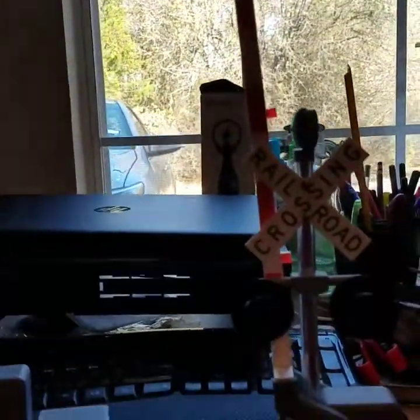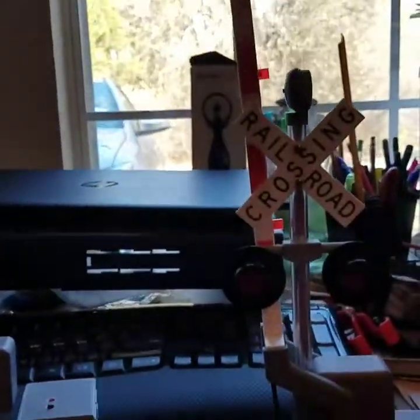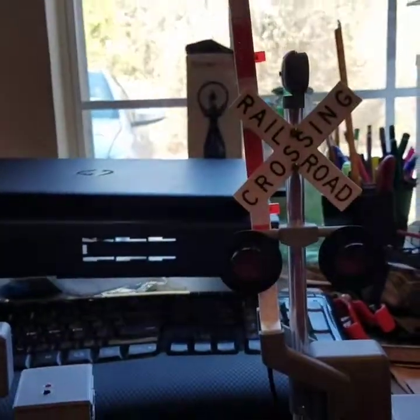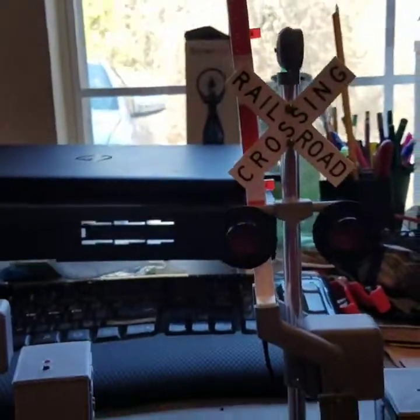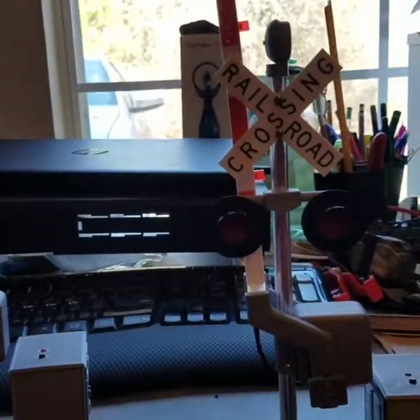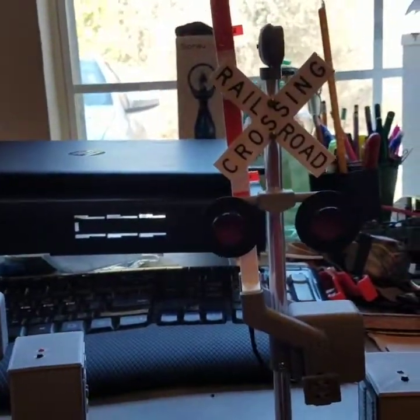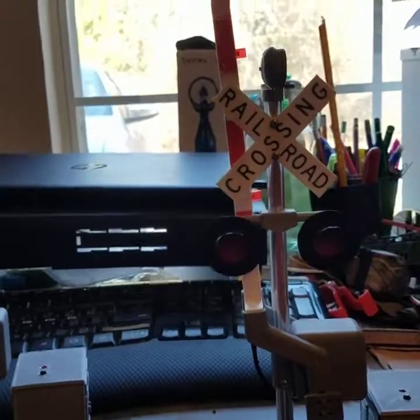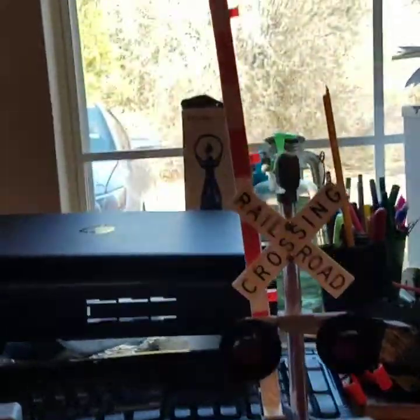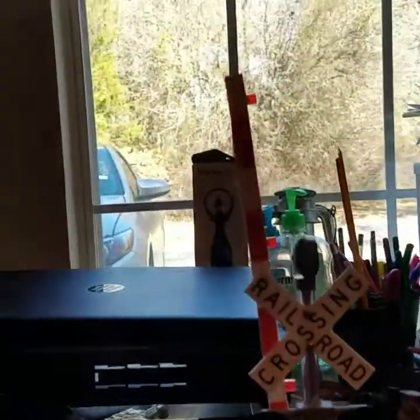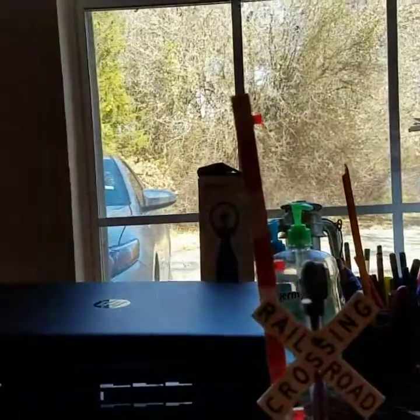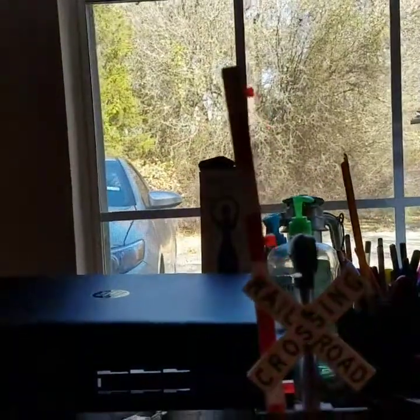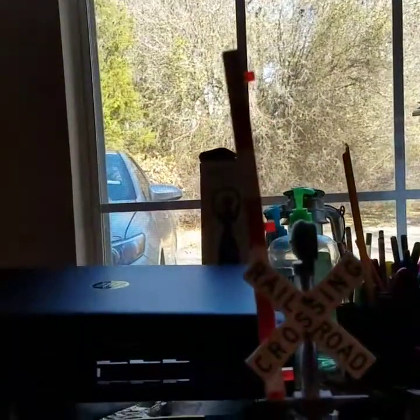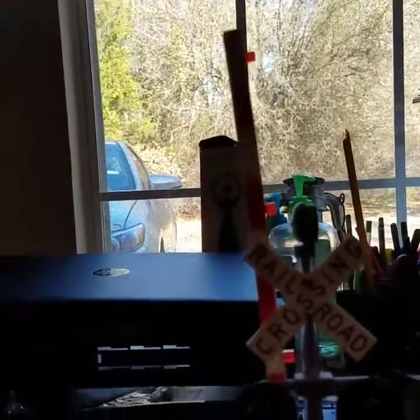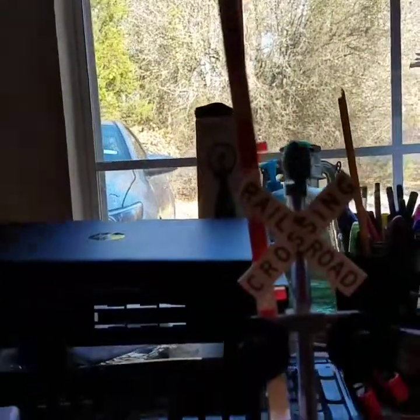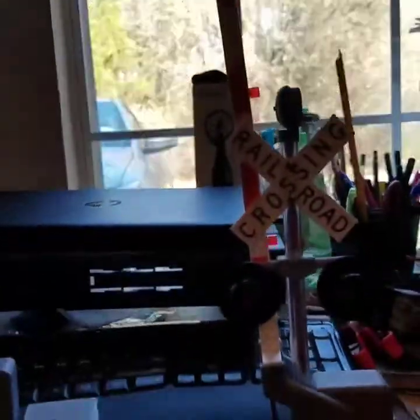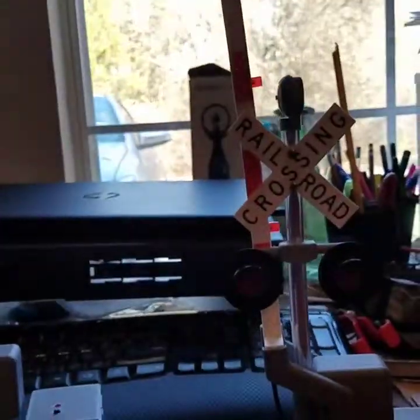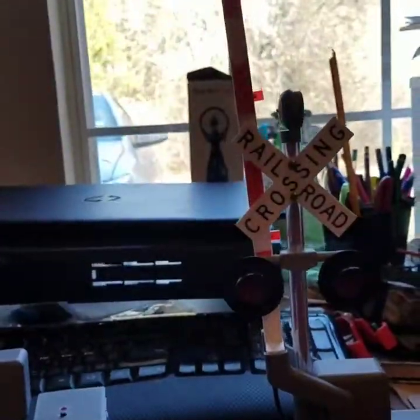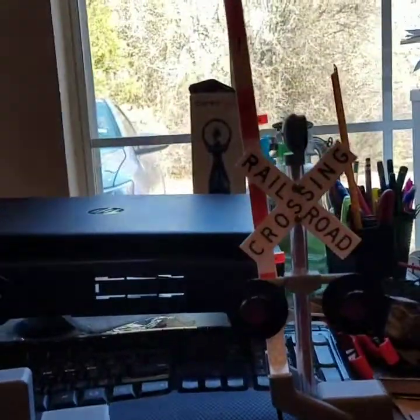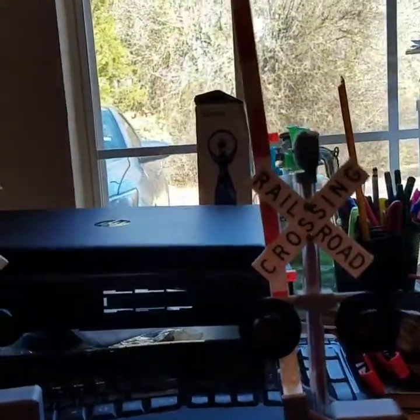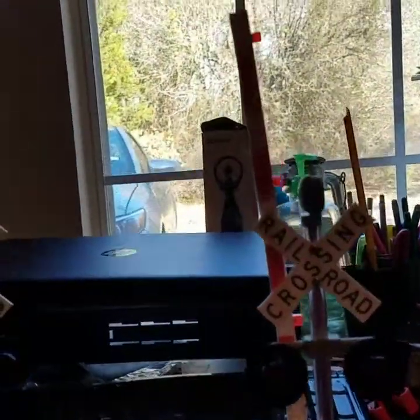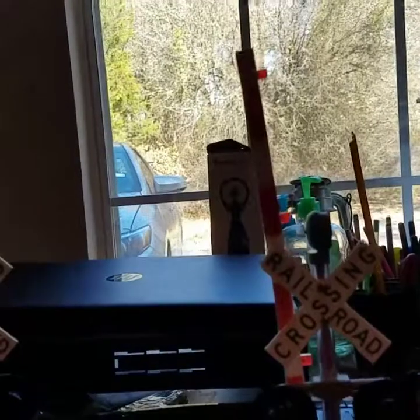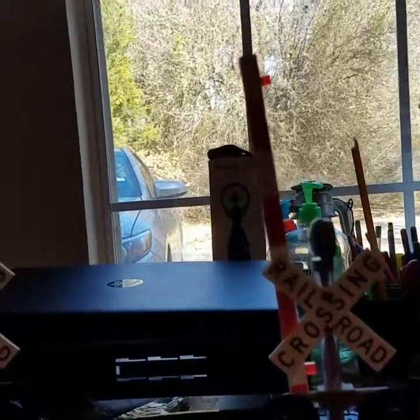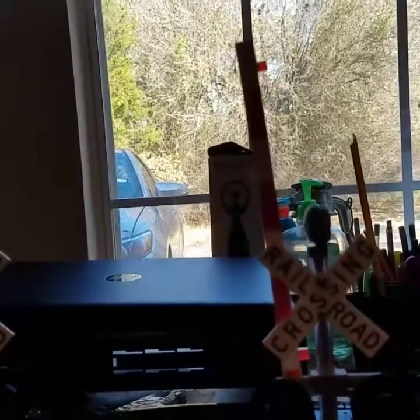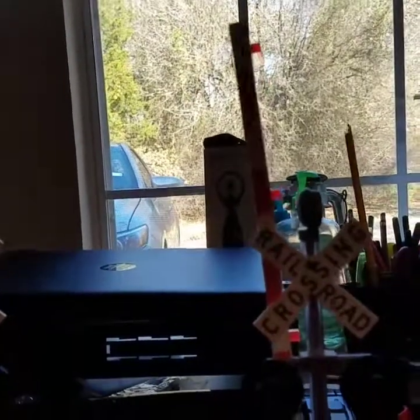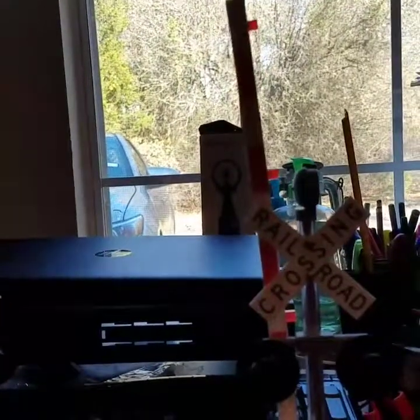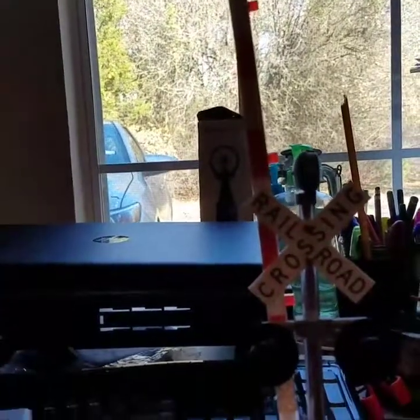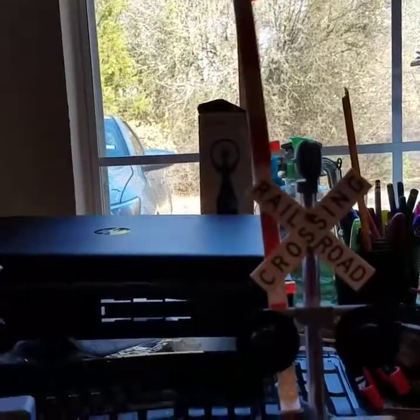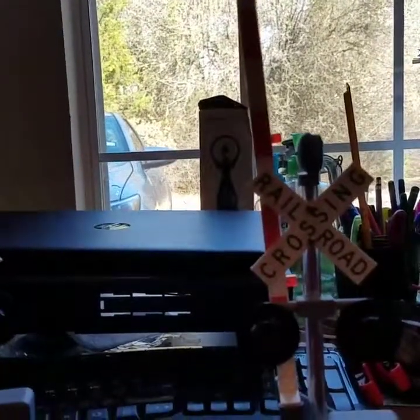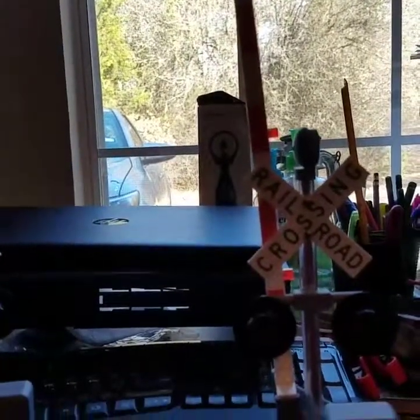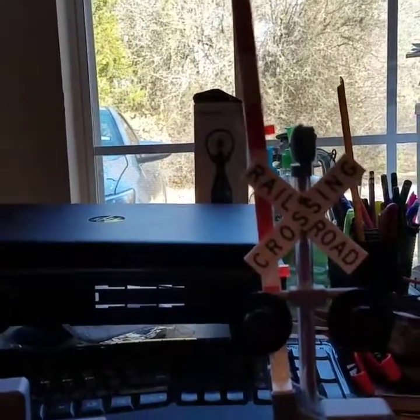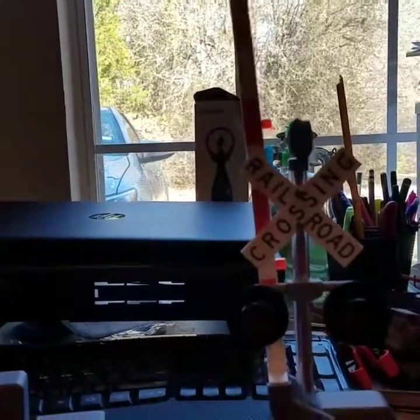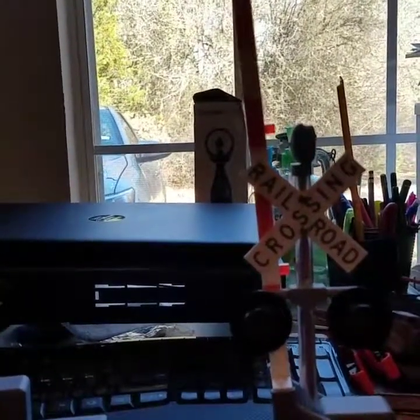This is a railroad crossing toy. All parts 3D printed. I want to thank the owner for giving me these signals. They work great. They look good.